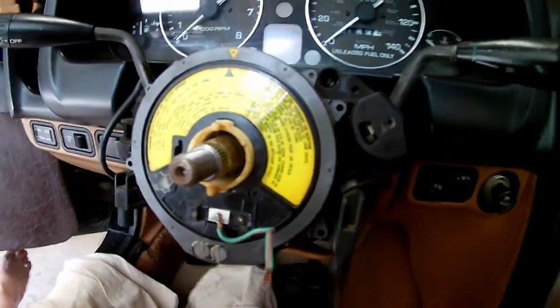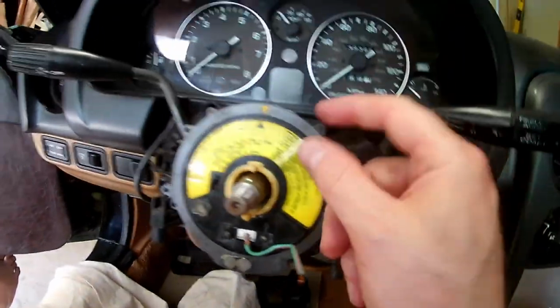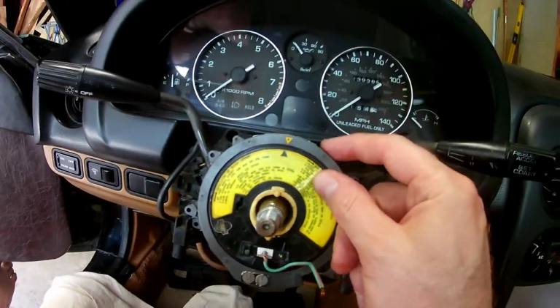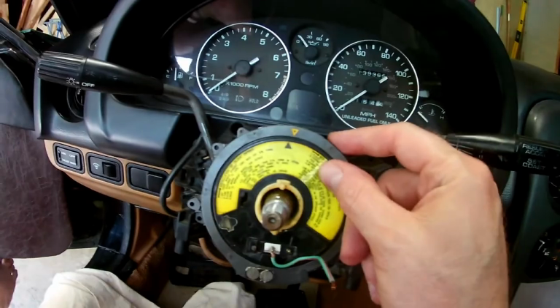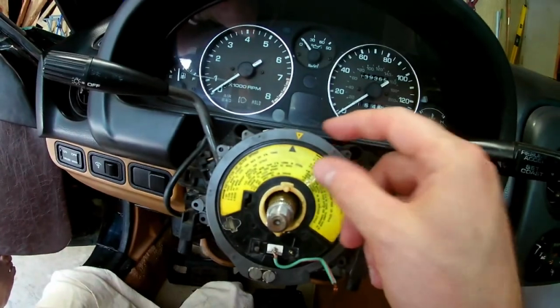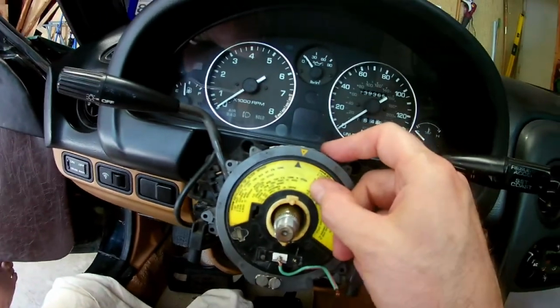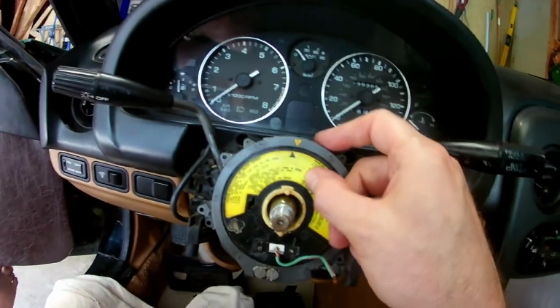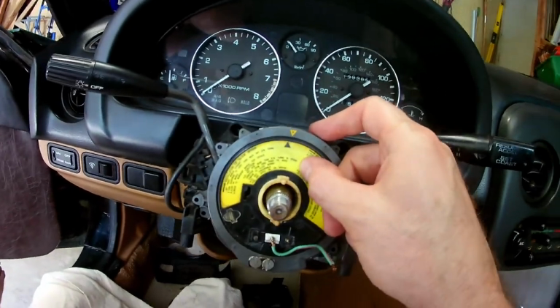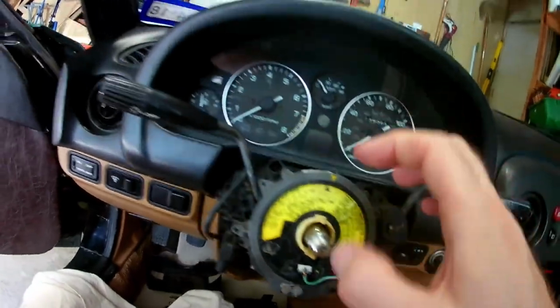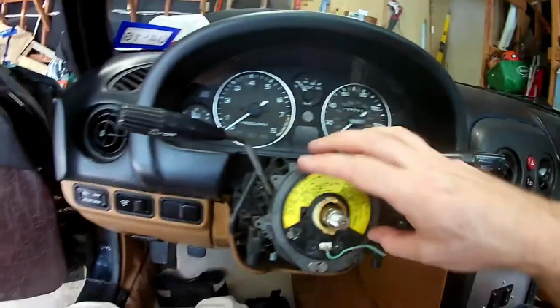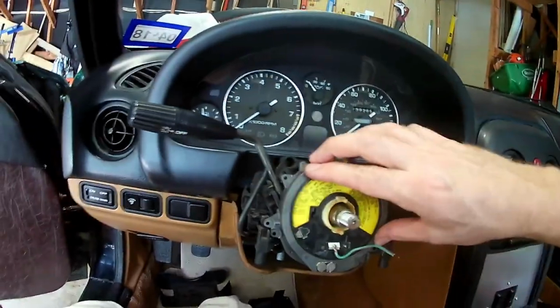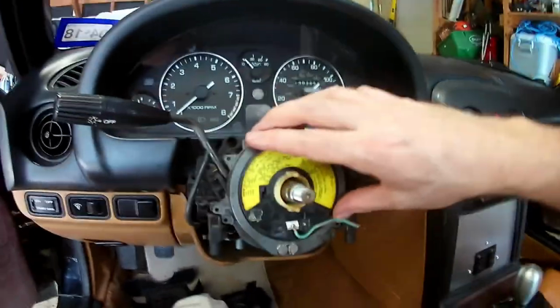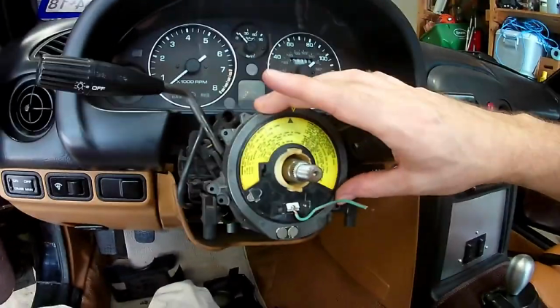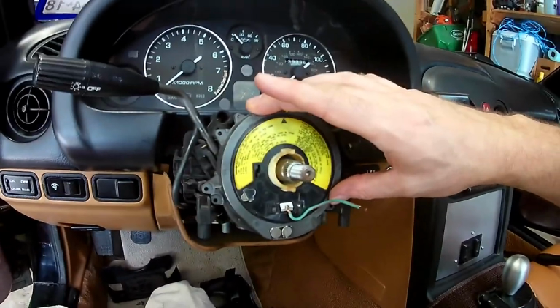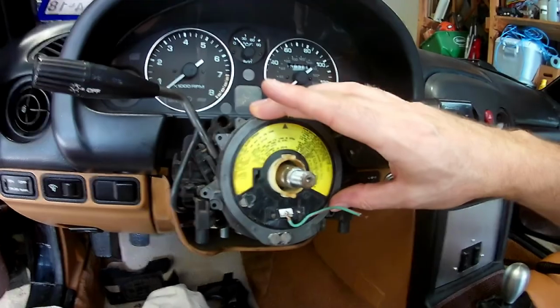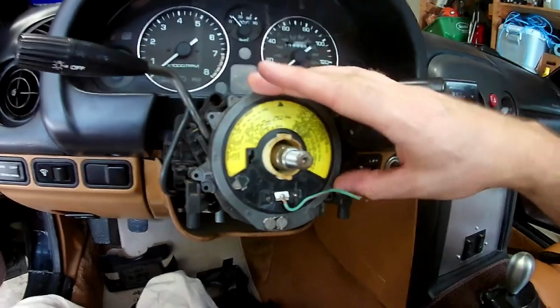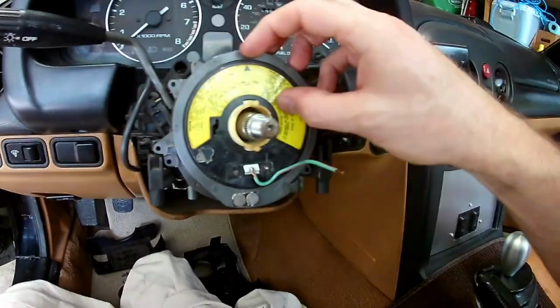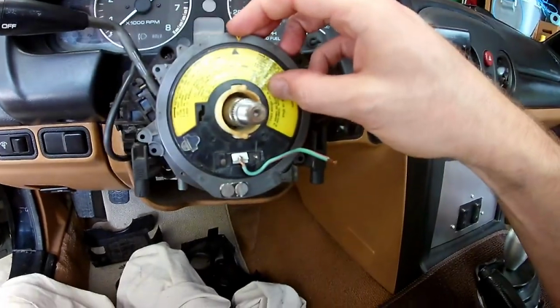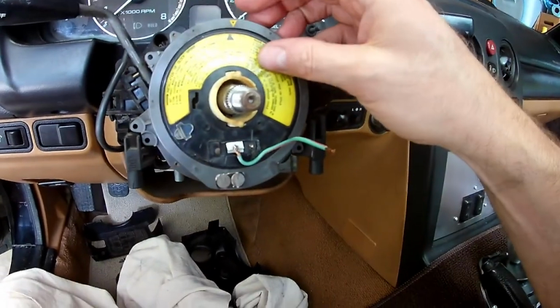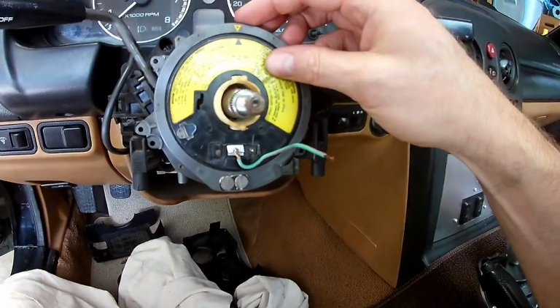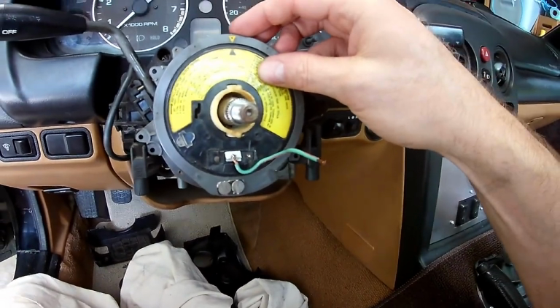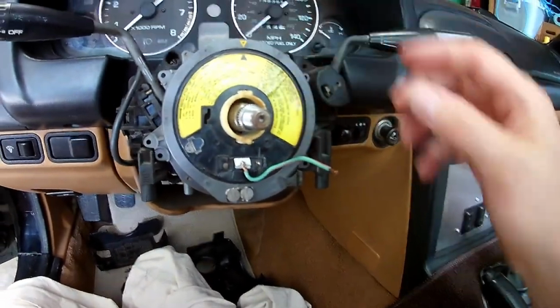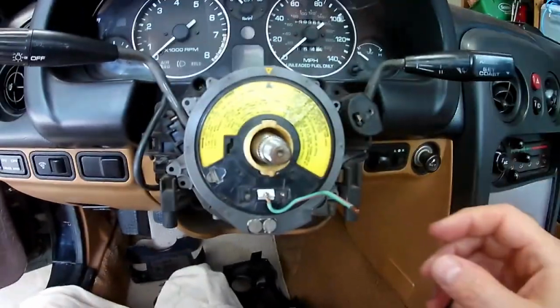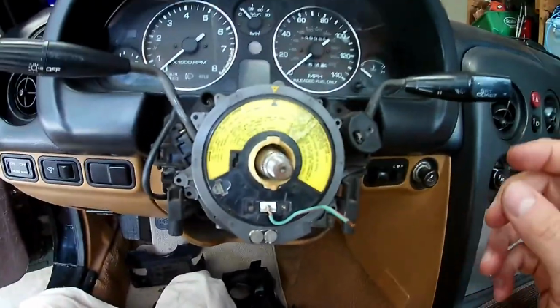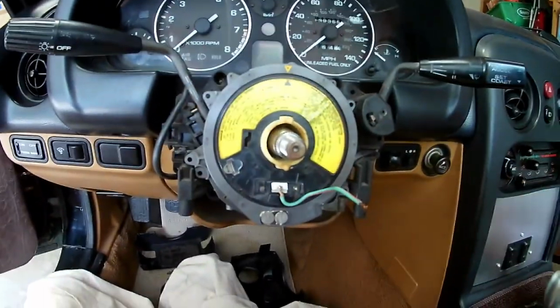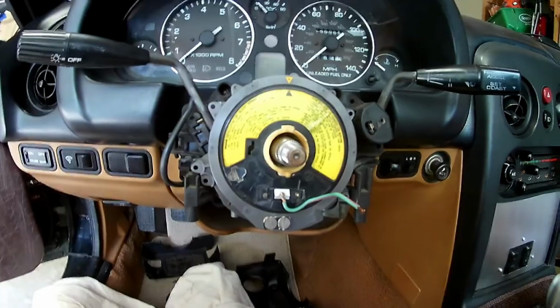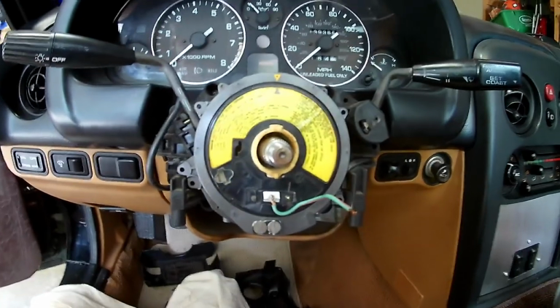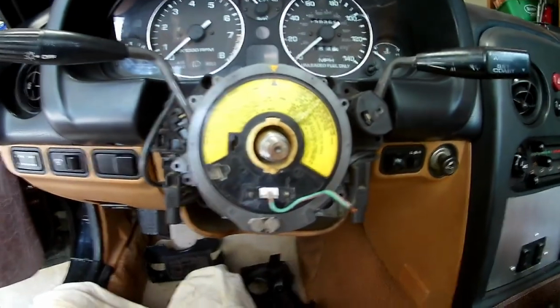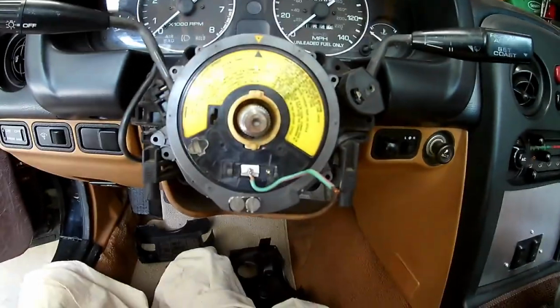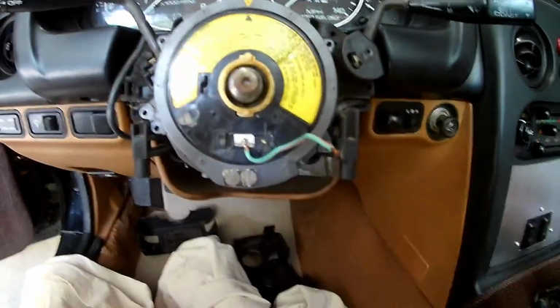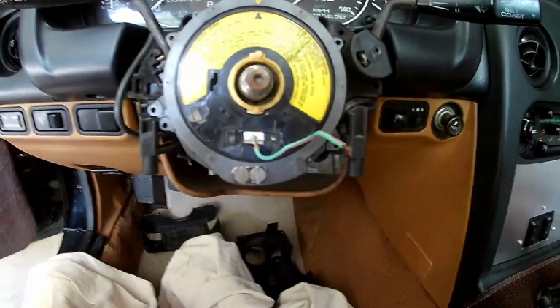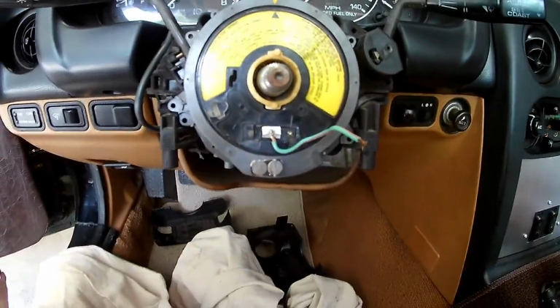Break it off, solder — worst comes to worst I can replace the whole clock spring with a junkyard version for about 25 bucks. No big deal. I'm going to go with that and we'll see what it looks like when it's bolted on.